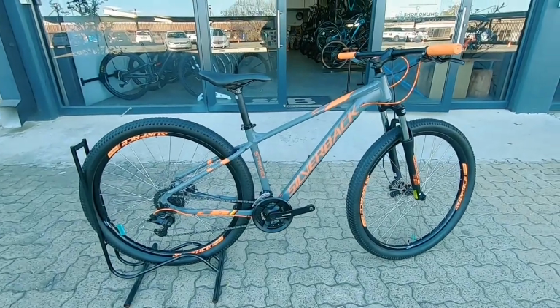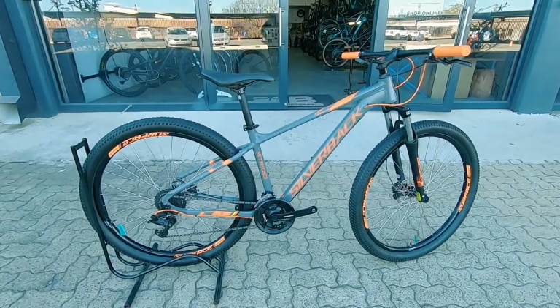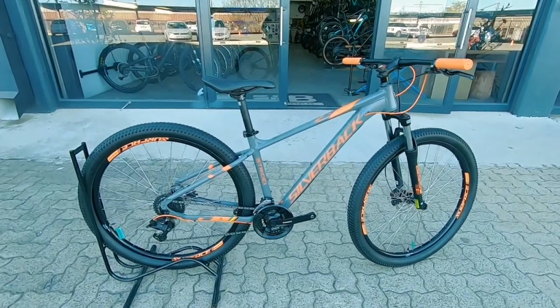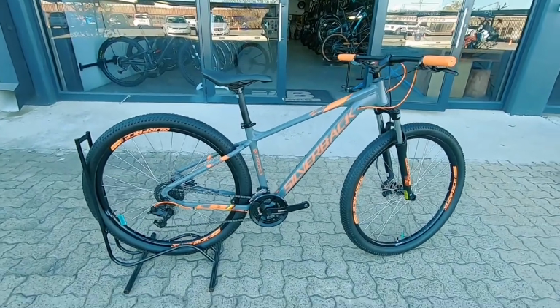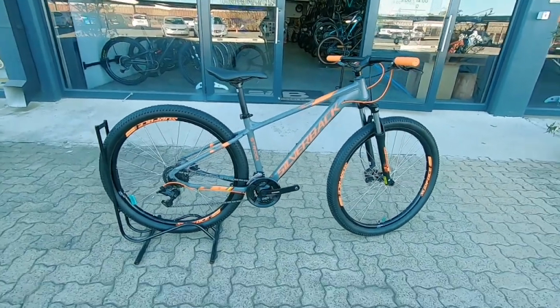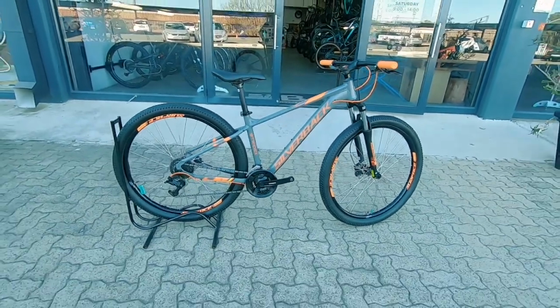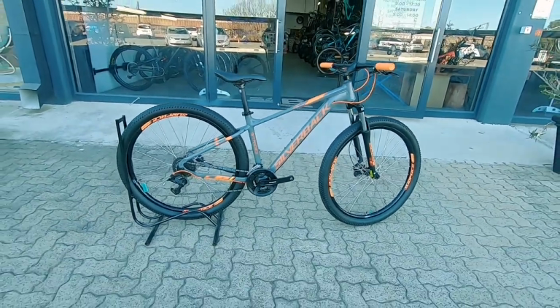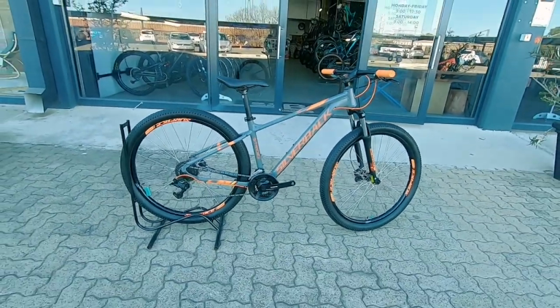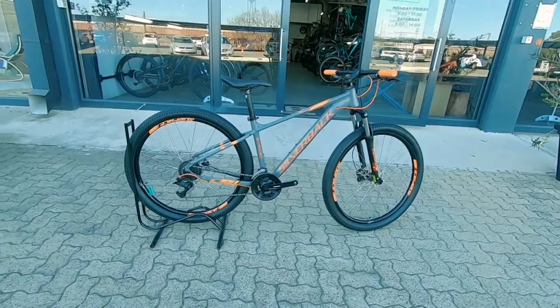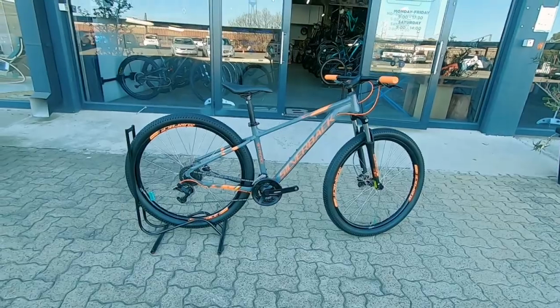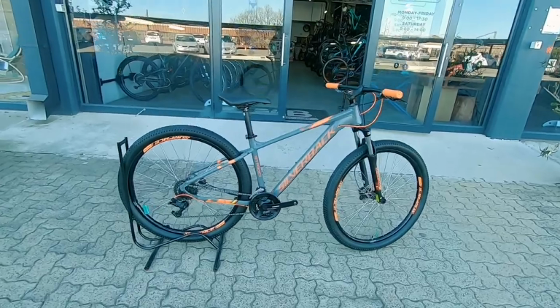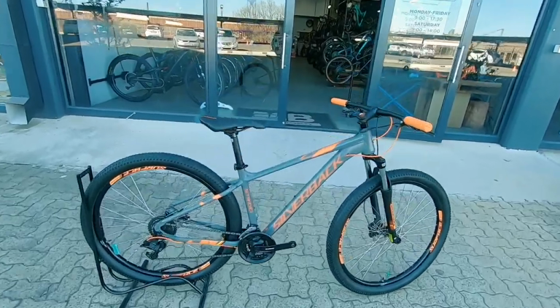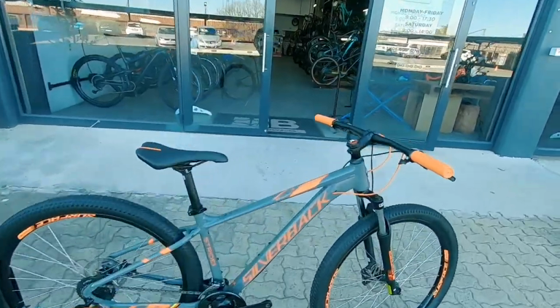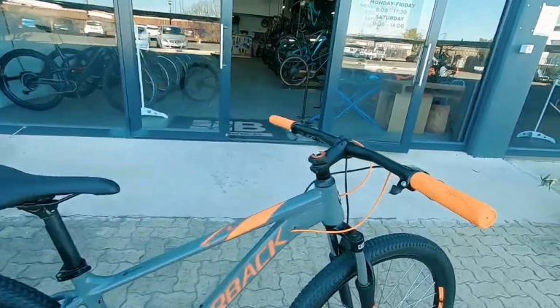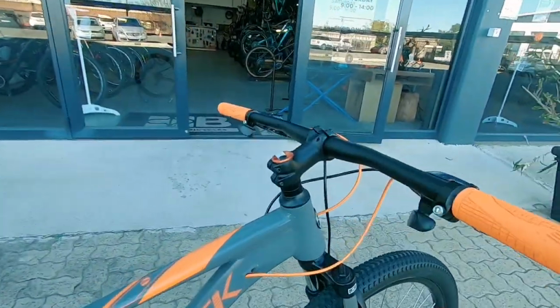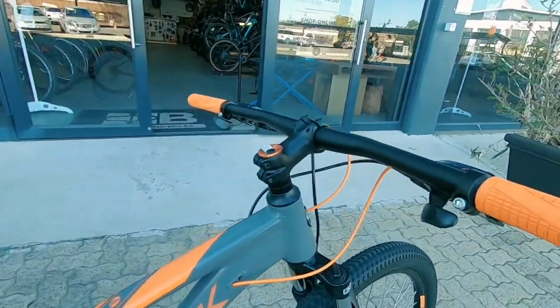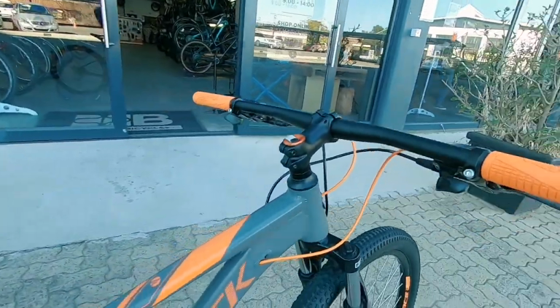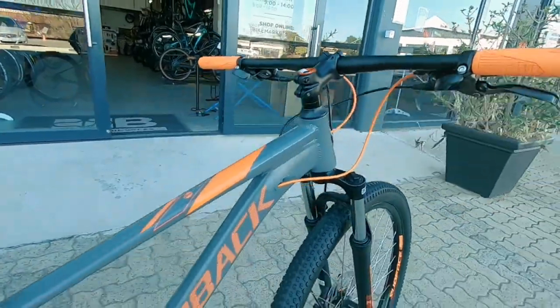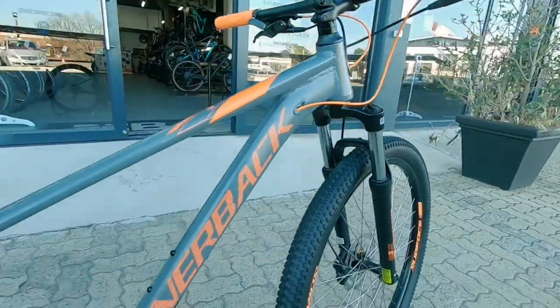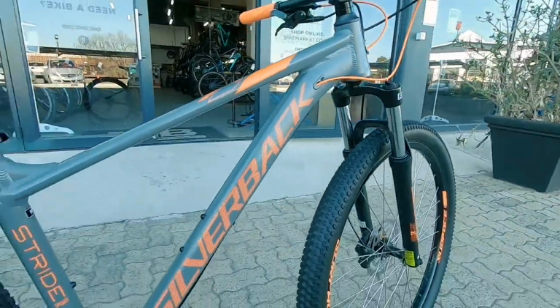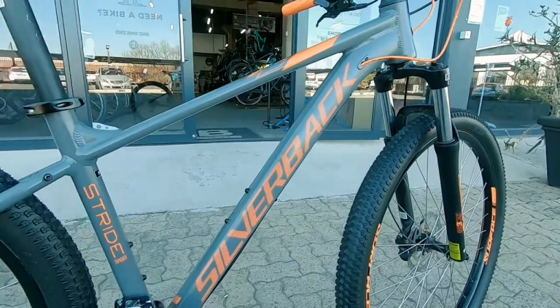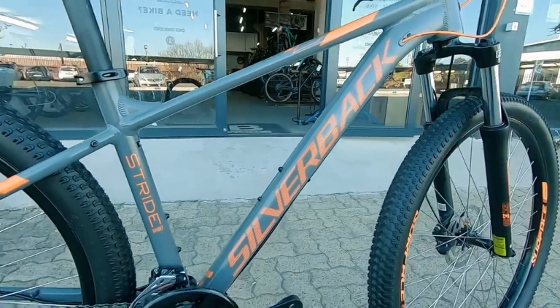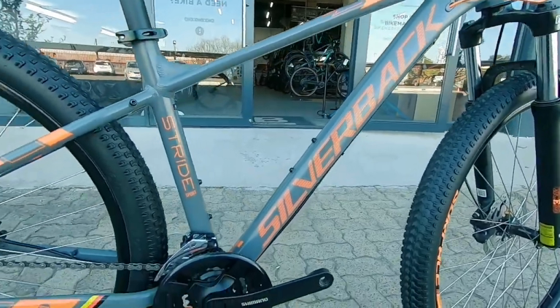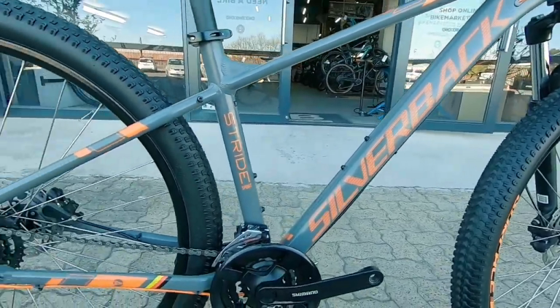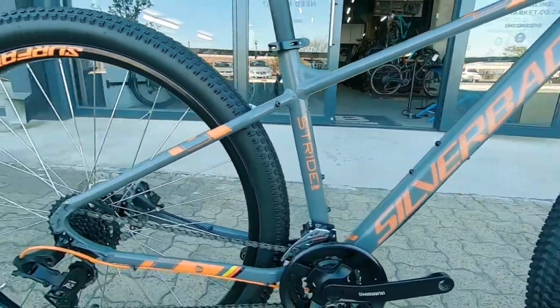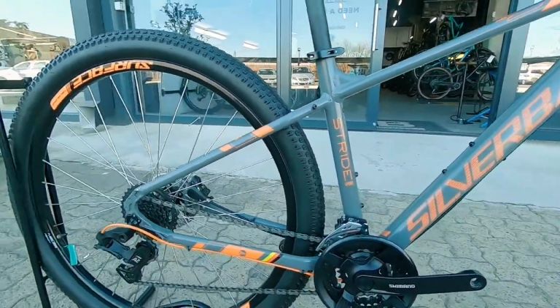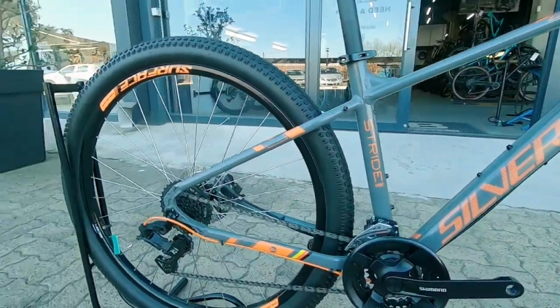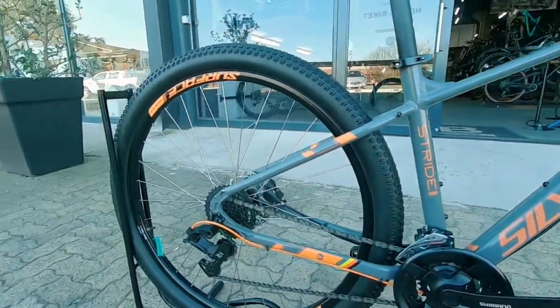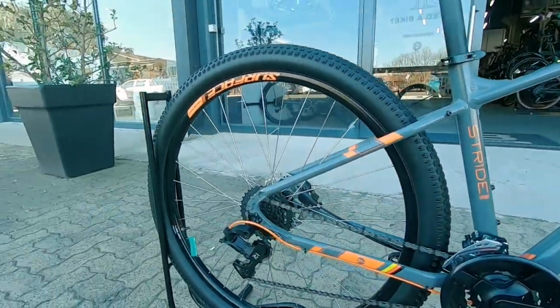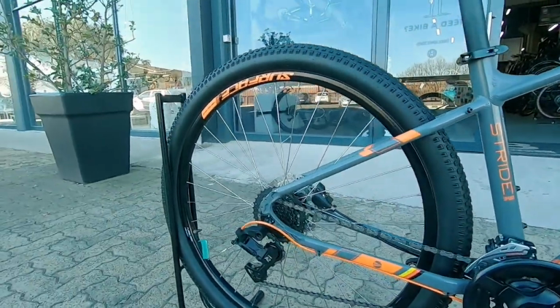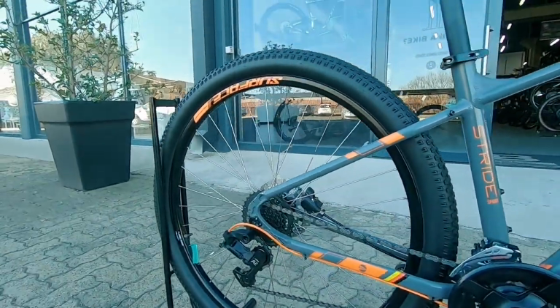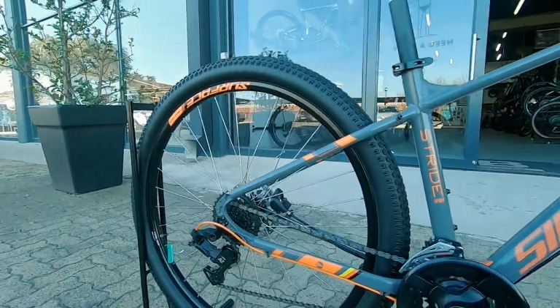Bike market bike check — we've got this entry-level Silverback Stride Sport. This is their new edition, and a very new looking rig in that neat looking frame with hardly any scuffs or damage.